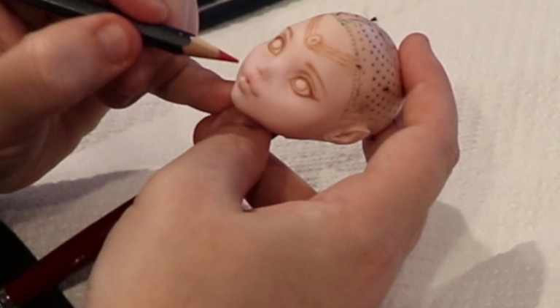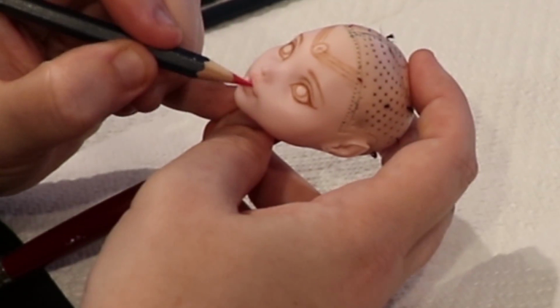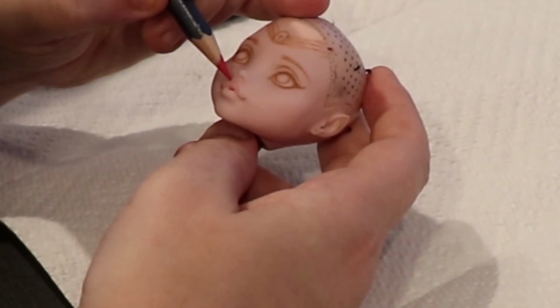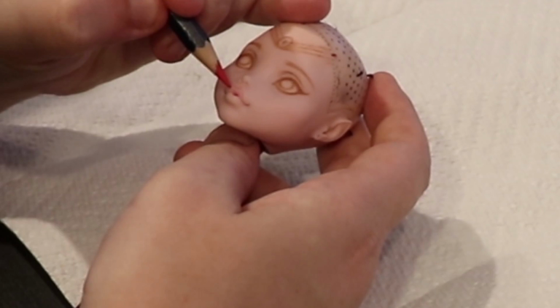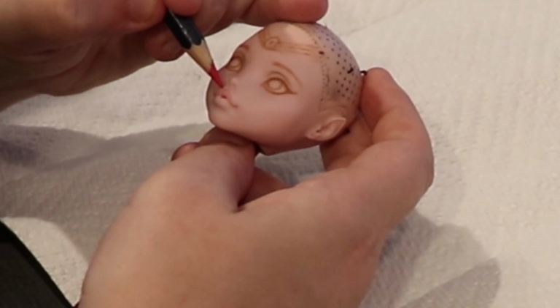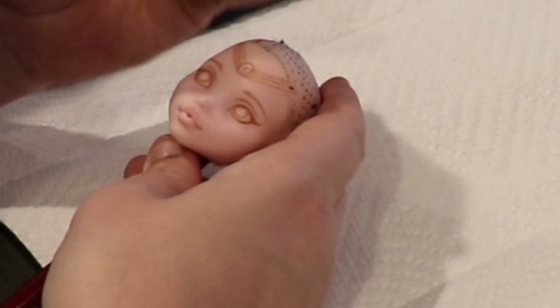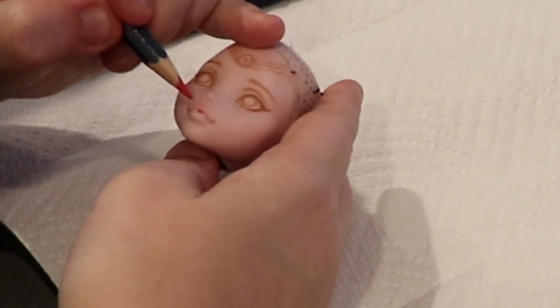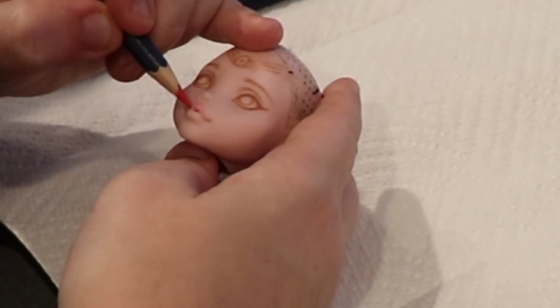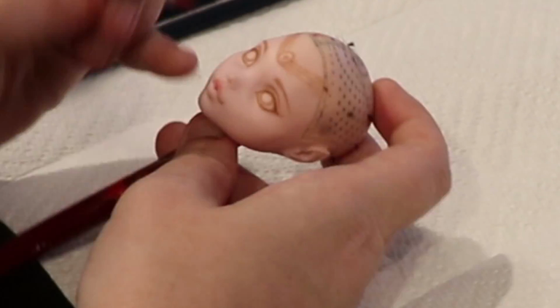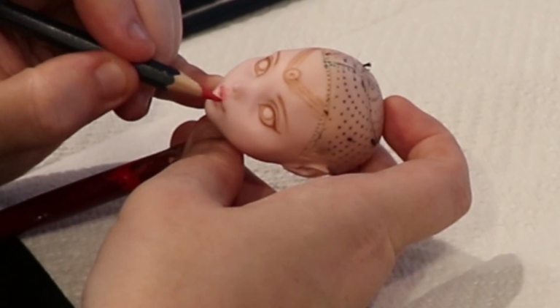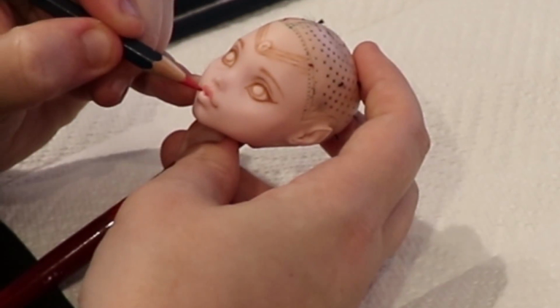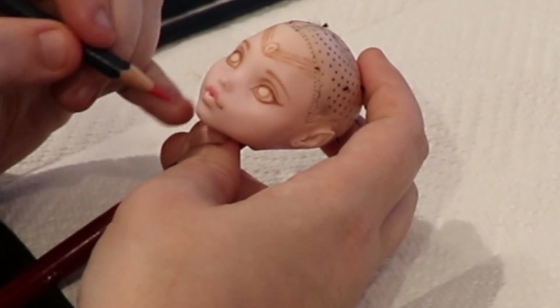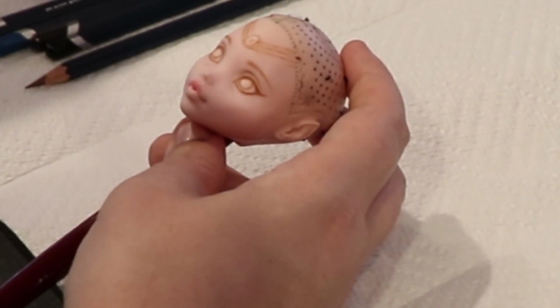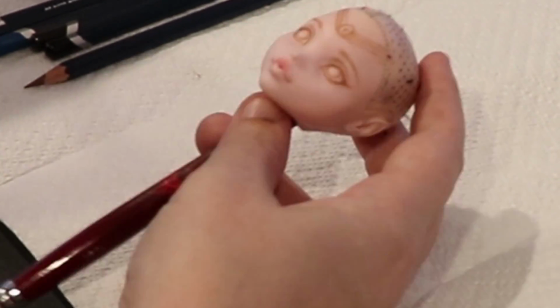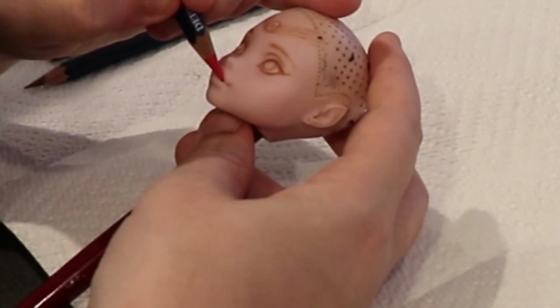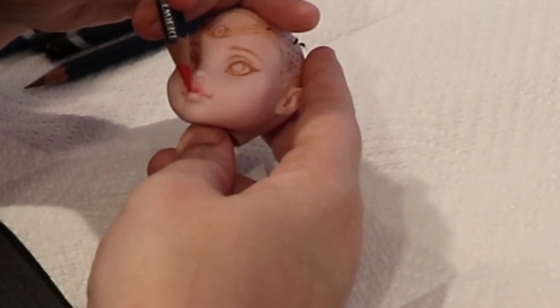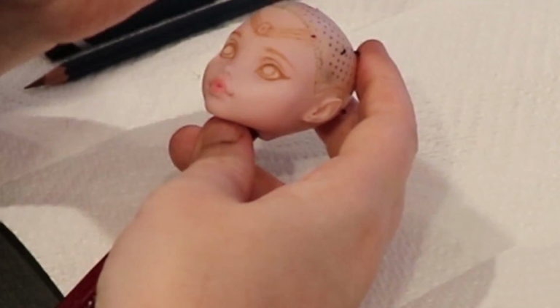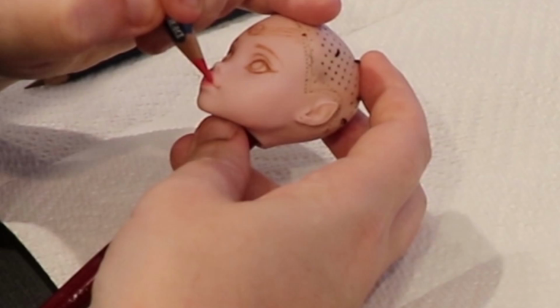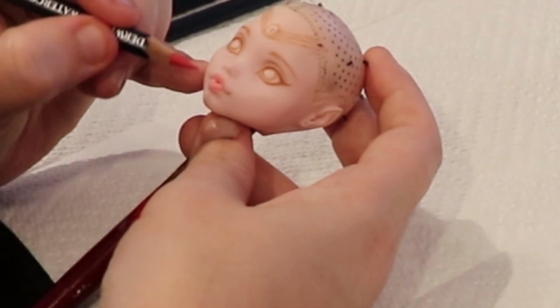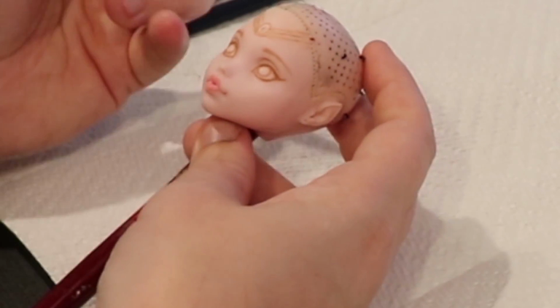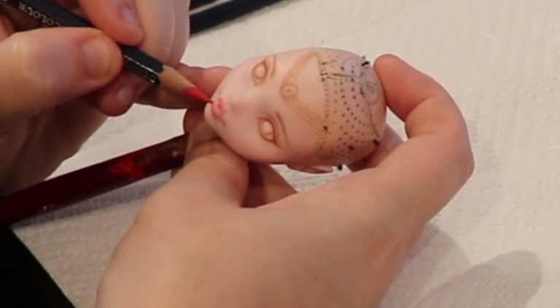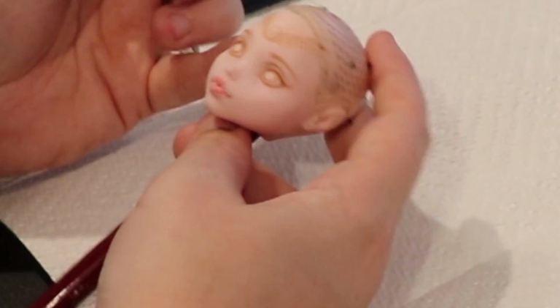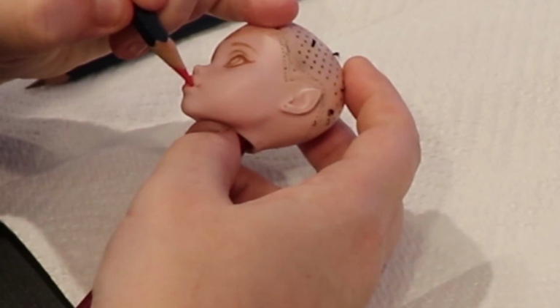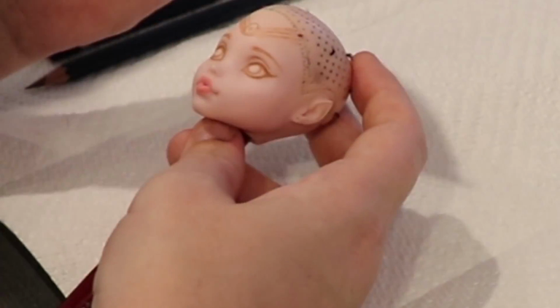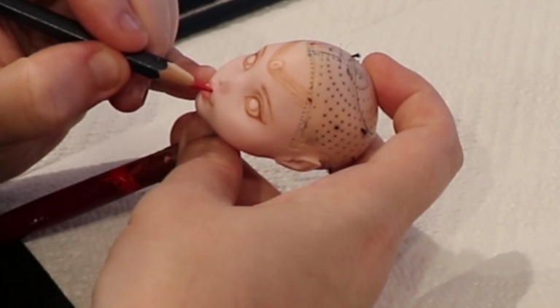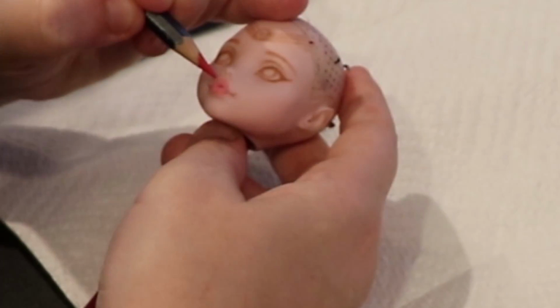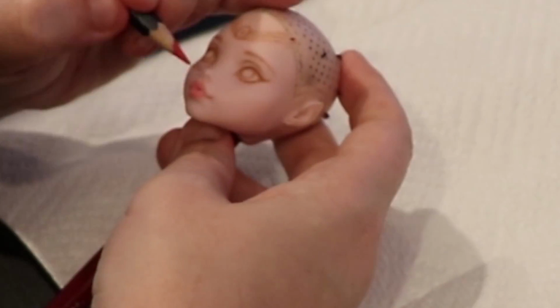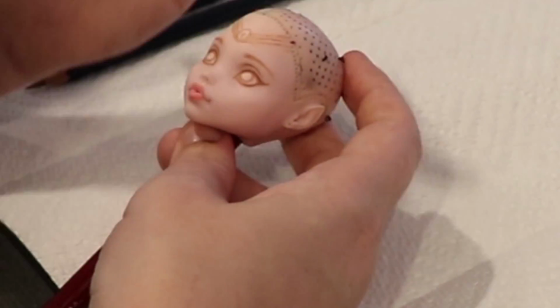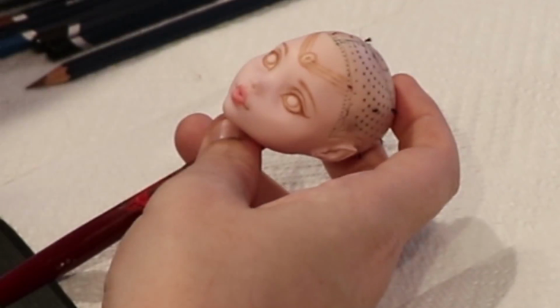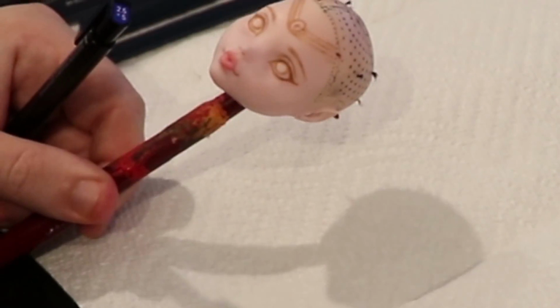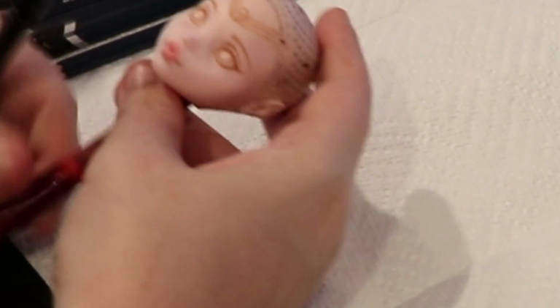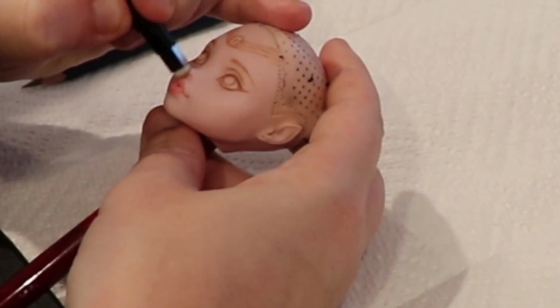So I'm penciling in the lips as well. Usually I would use pastels, but I wanted each Sailor to have different lip shapes. They're all the same mold, so any way to make them look different from one another is a must.